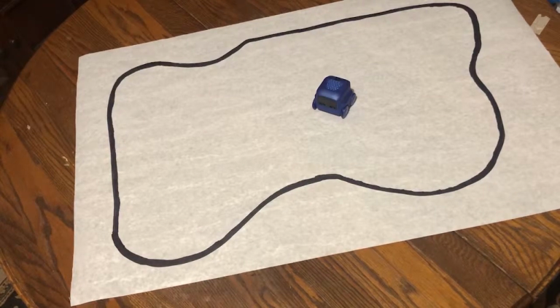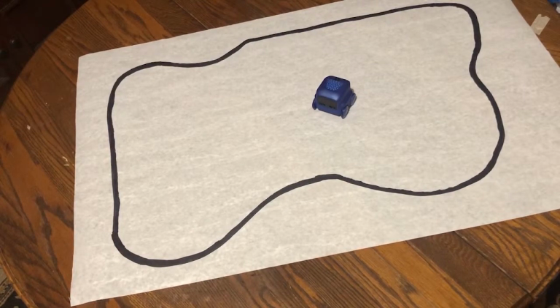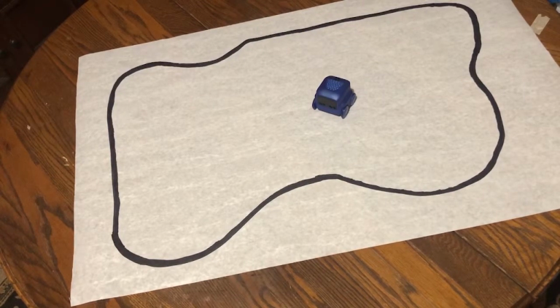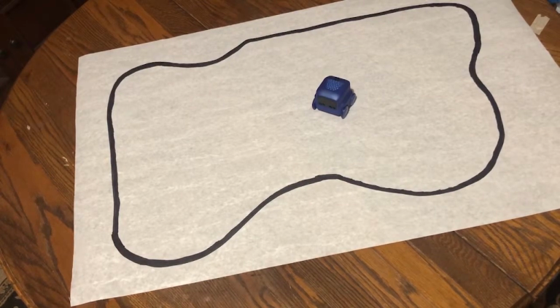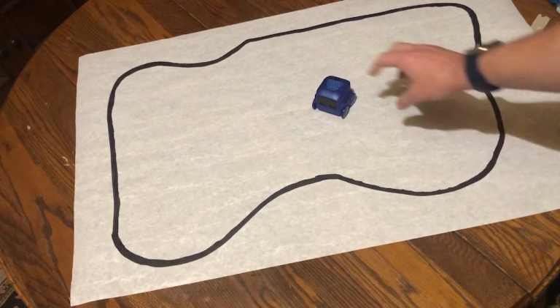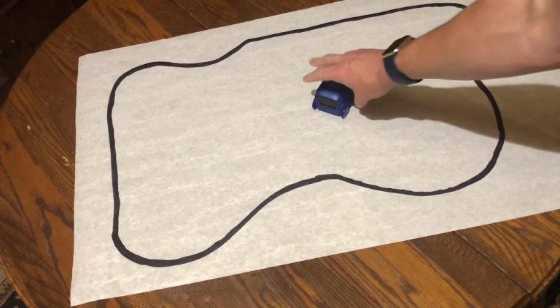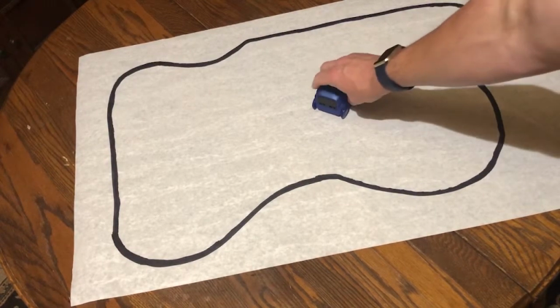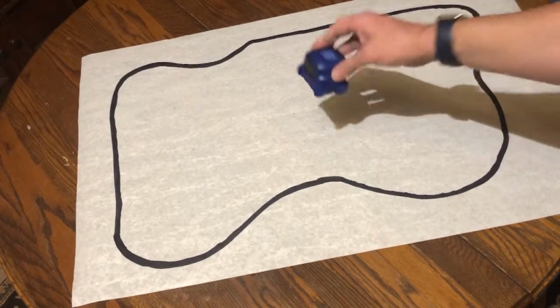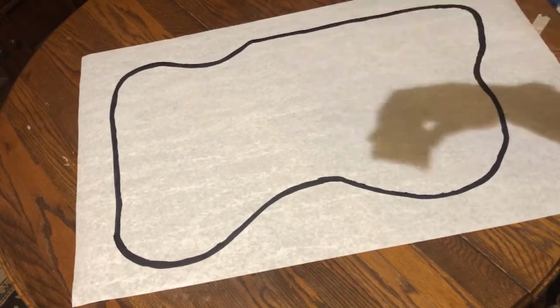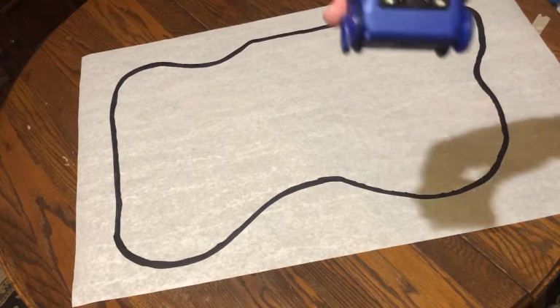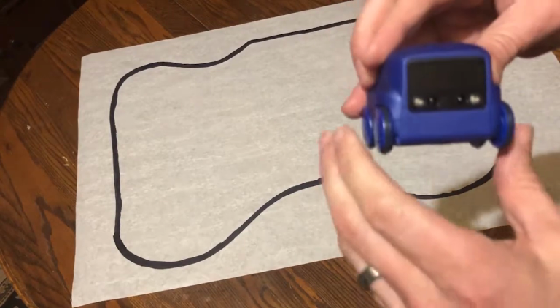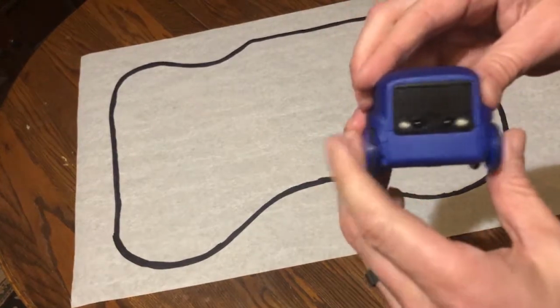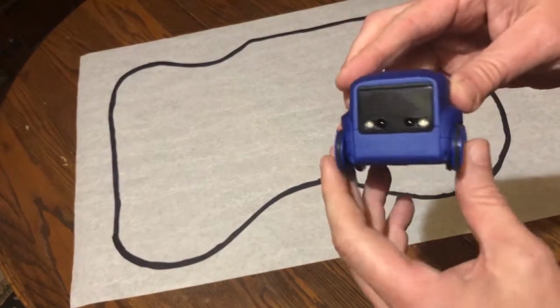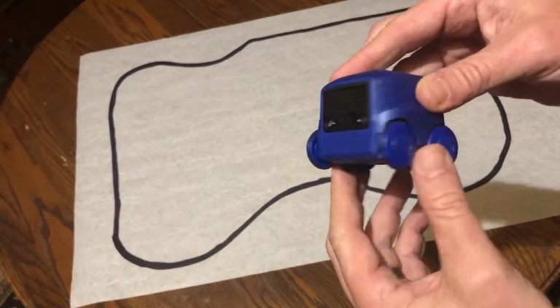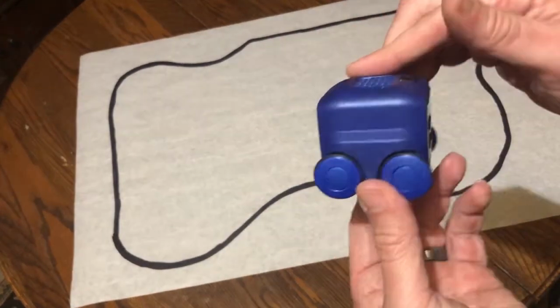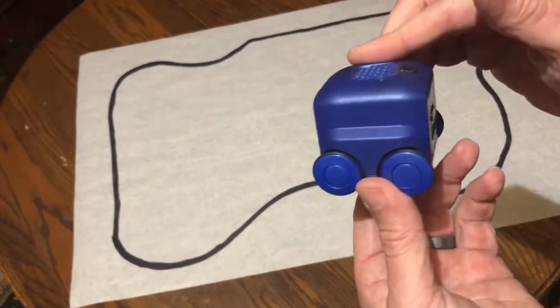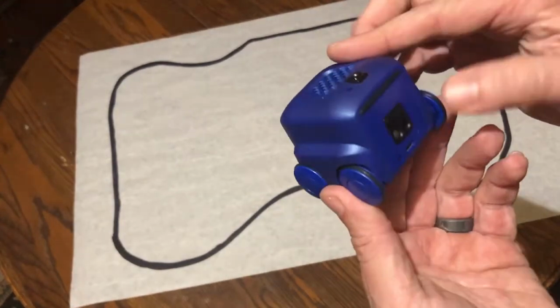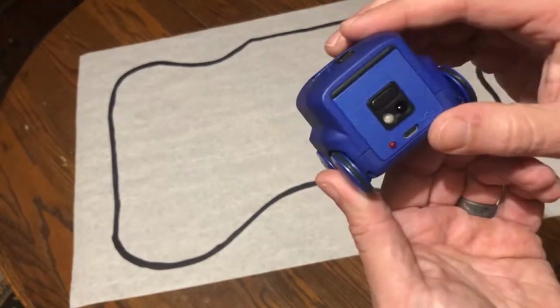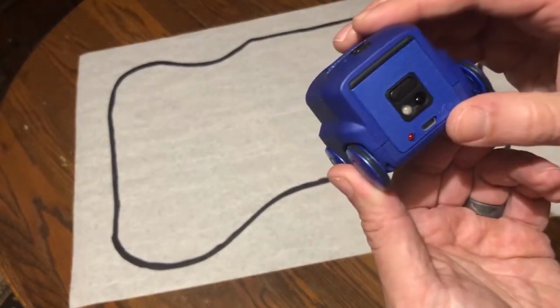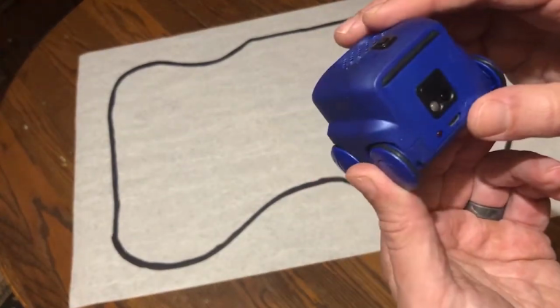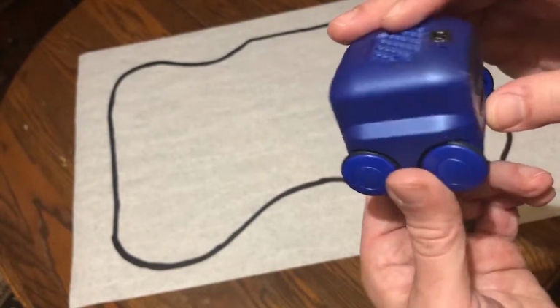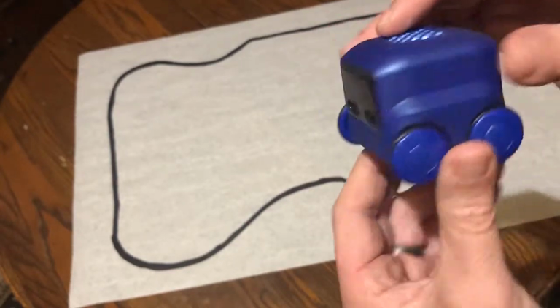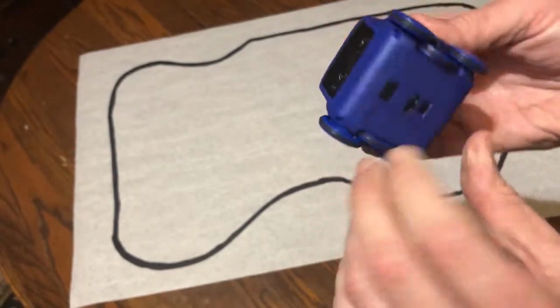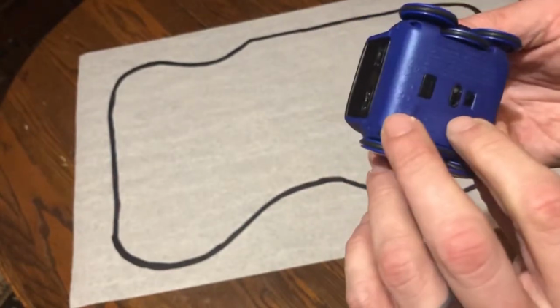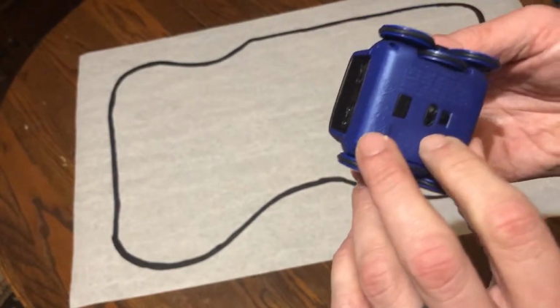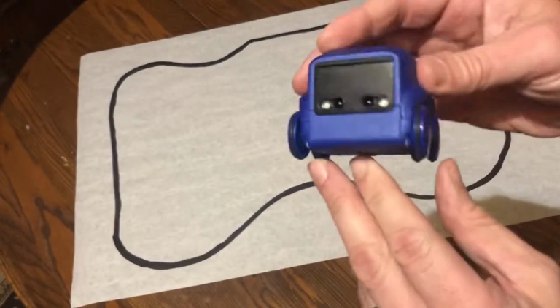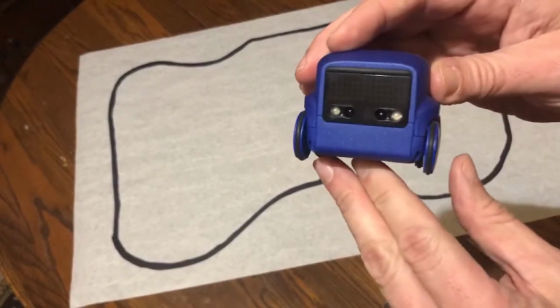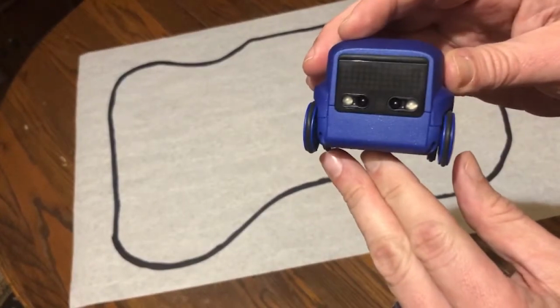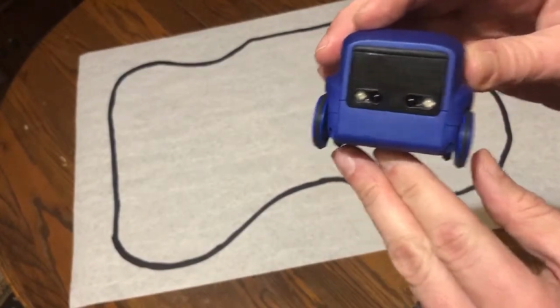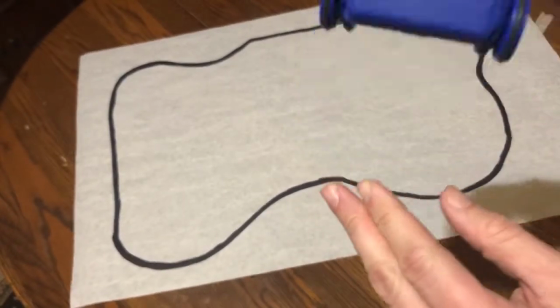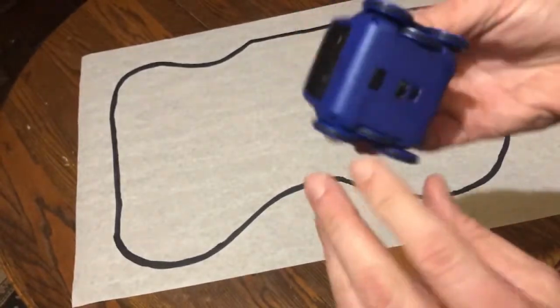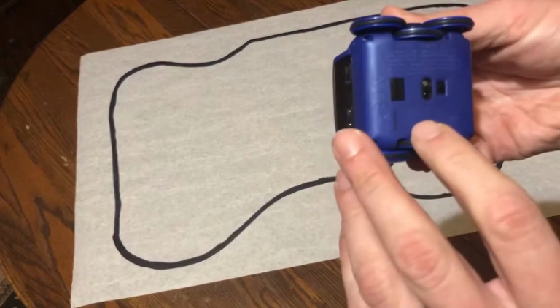All right, super awesome texters, here we are back again with our friend Boxer. Now, I haven't turned him on yet because Boxer, boy is he loud, but we're going to turn him on and have him do some of his fun things, and then we're going to learn a new way to control our little robotic friend.